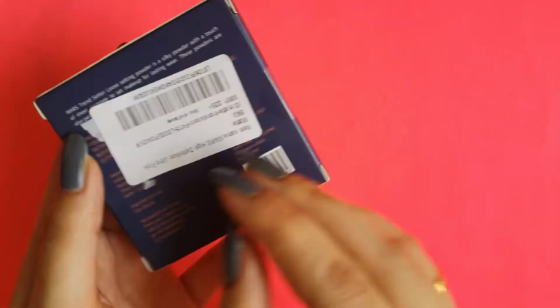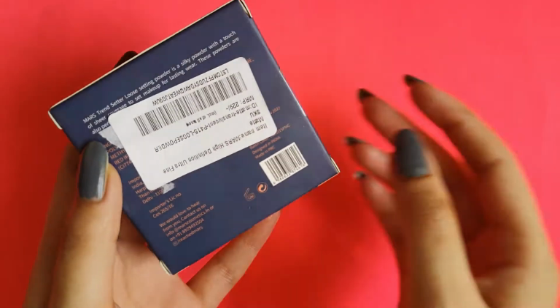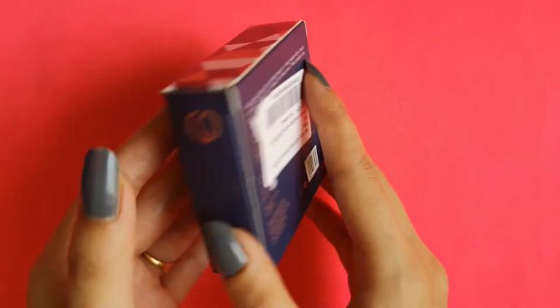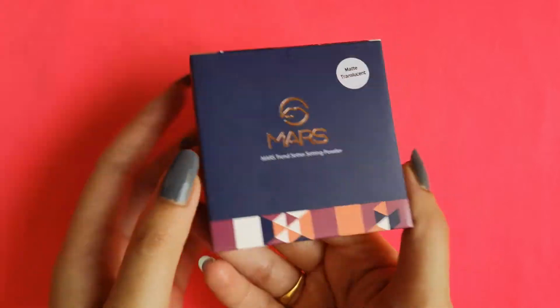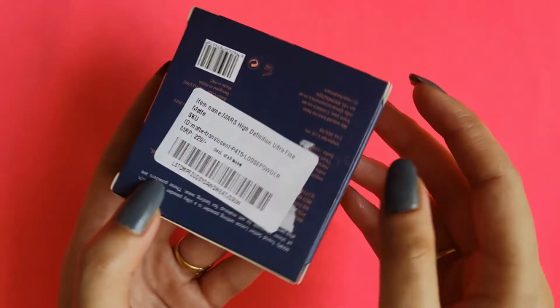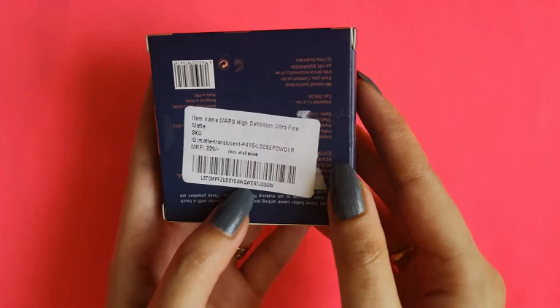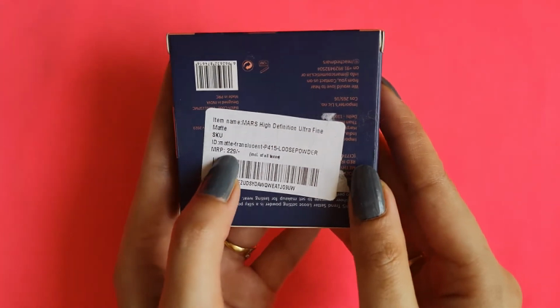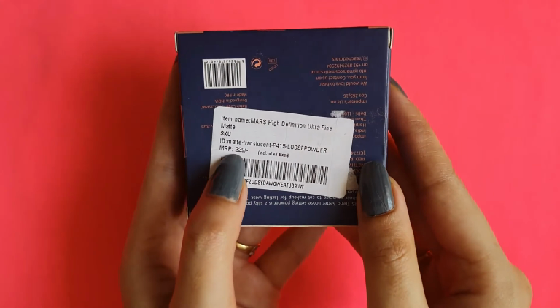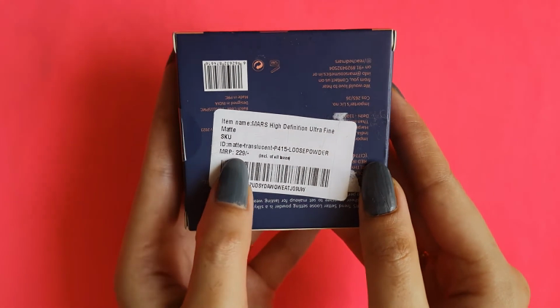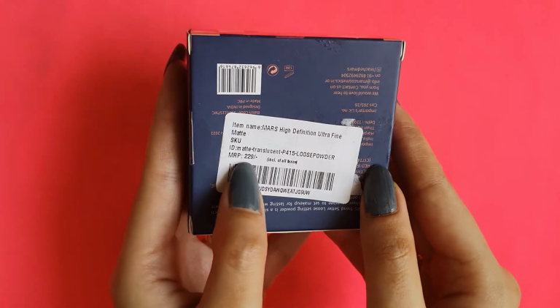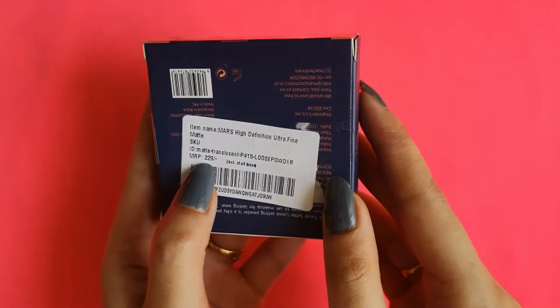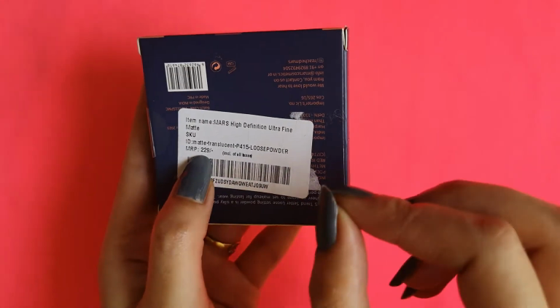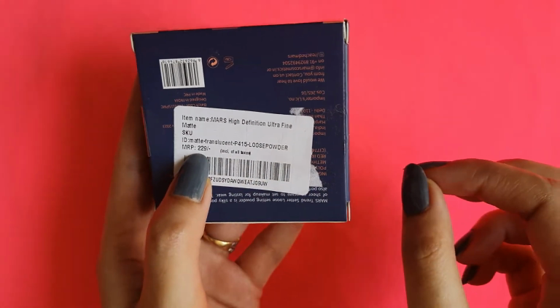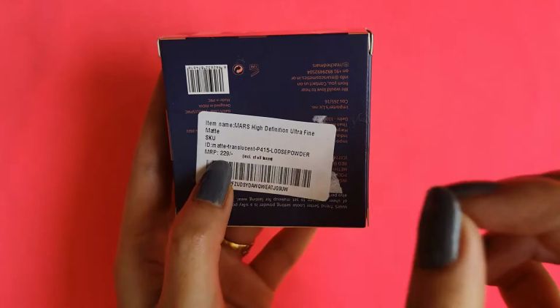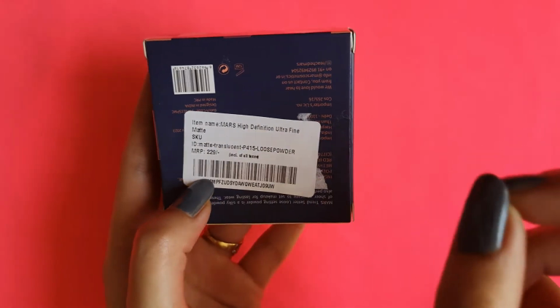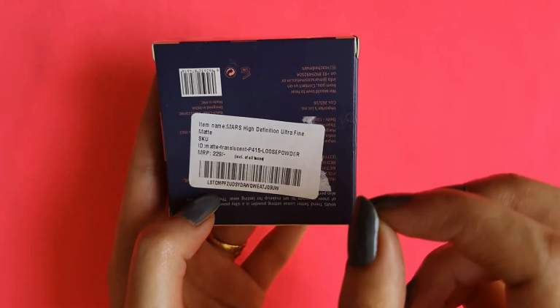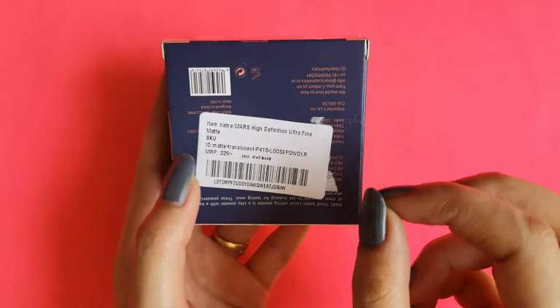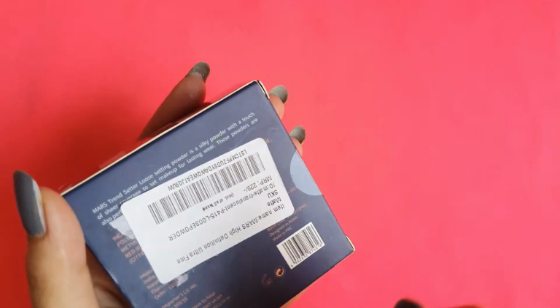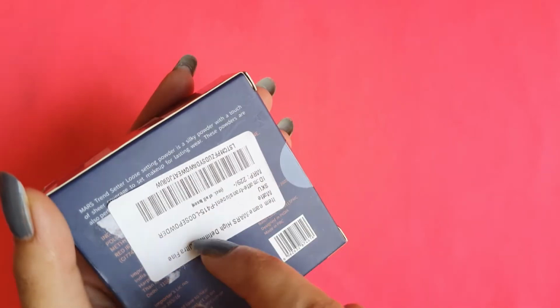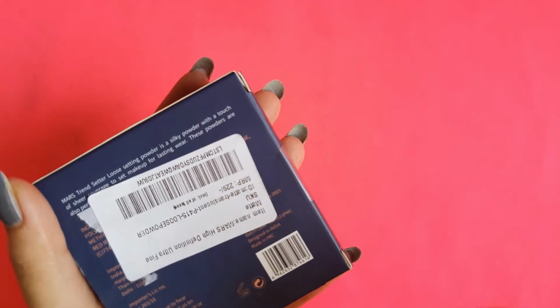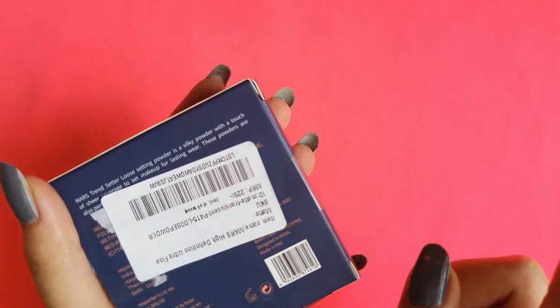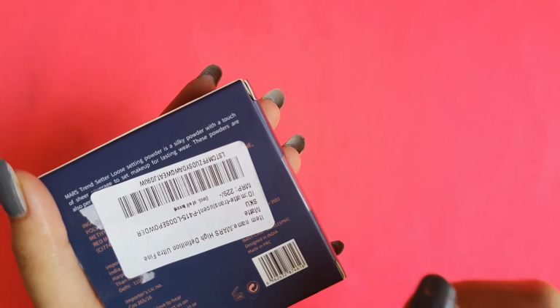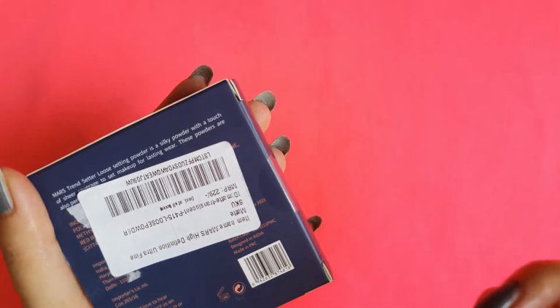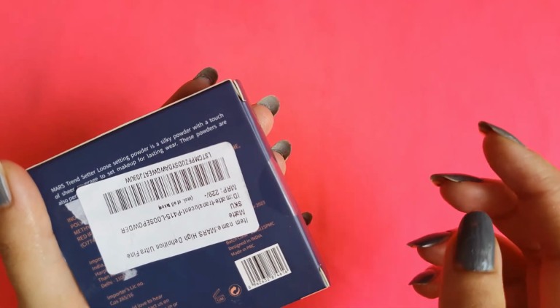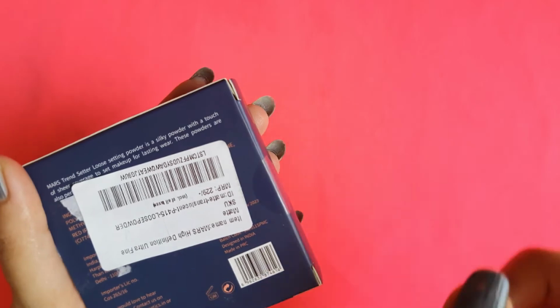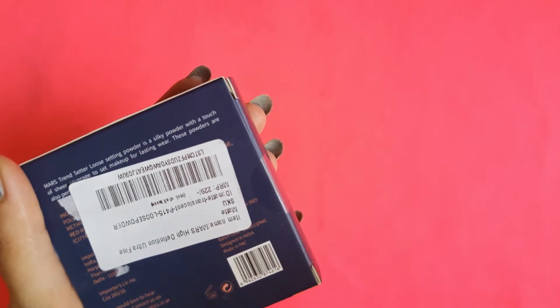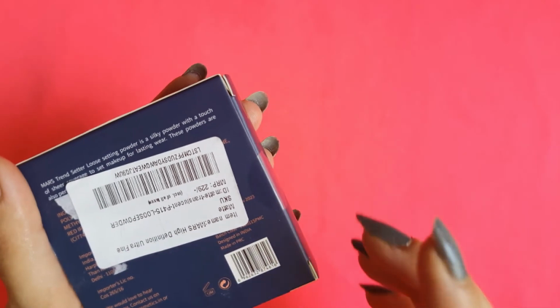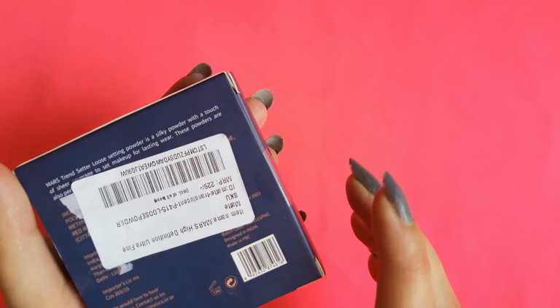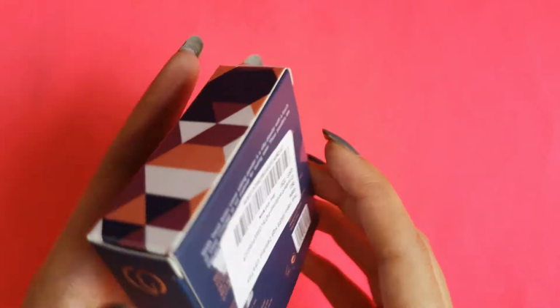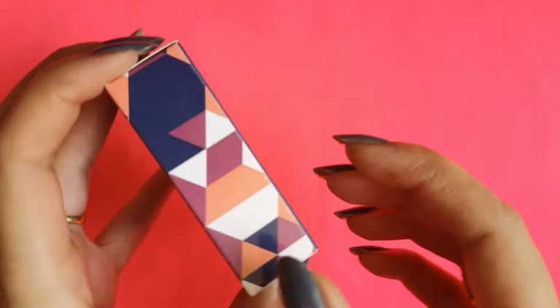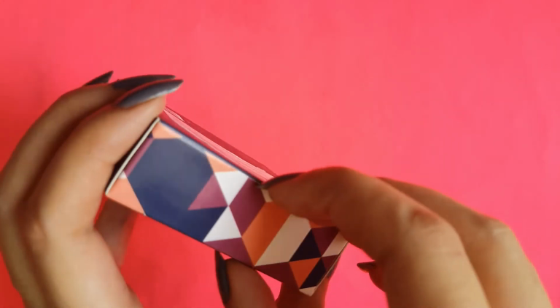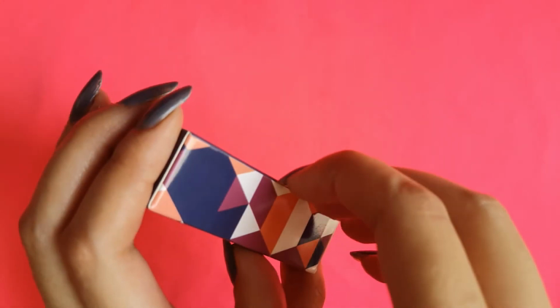So guys, this is how the packaging looks. The MRP — this retails for 229 rupees. There was no discount on this one. There are parabens in this product, so you will be aware that this product does contain parabens.